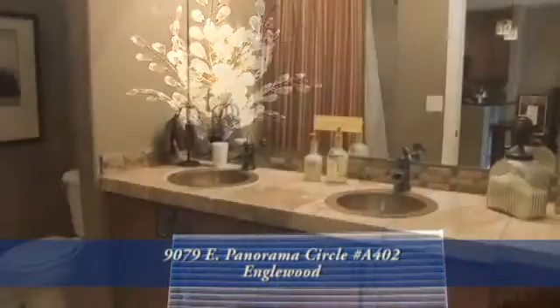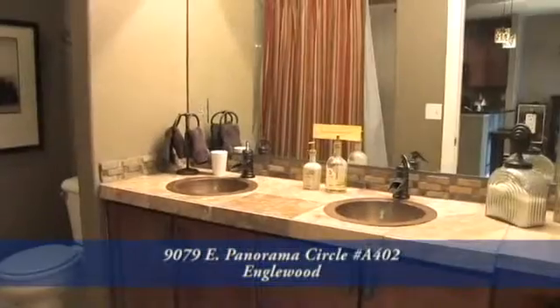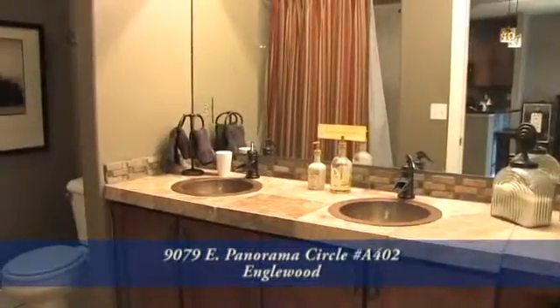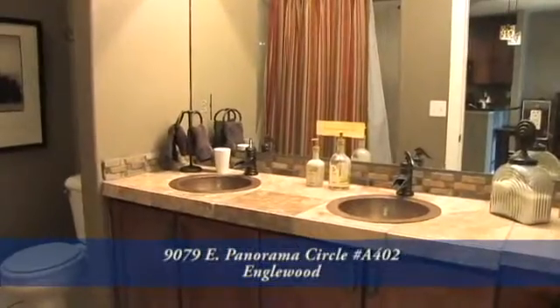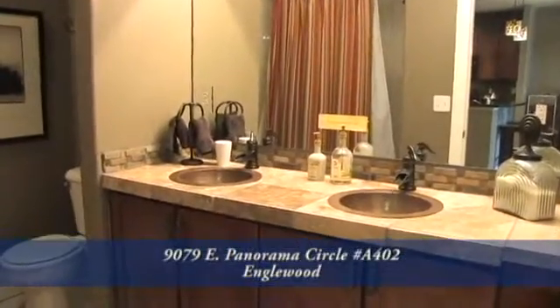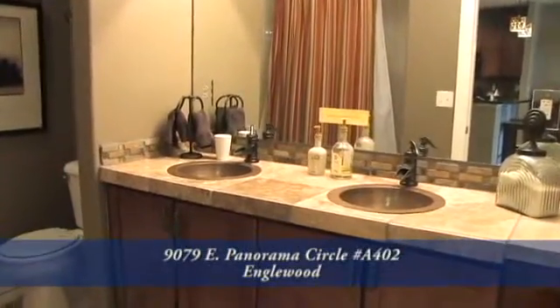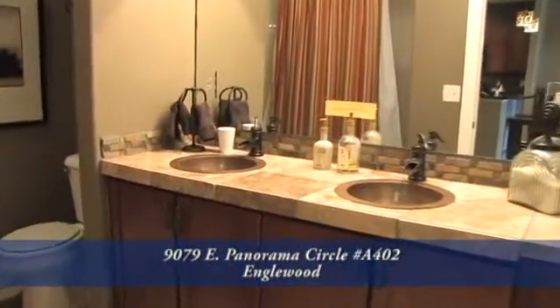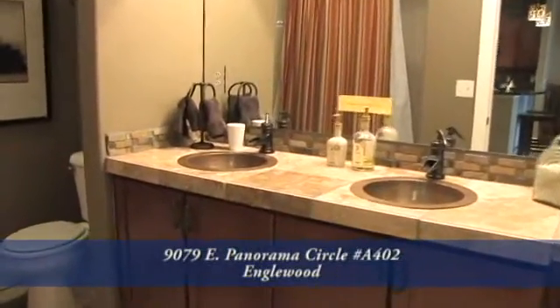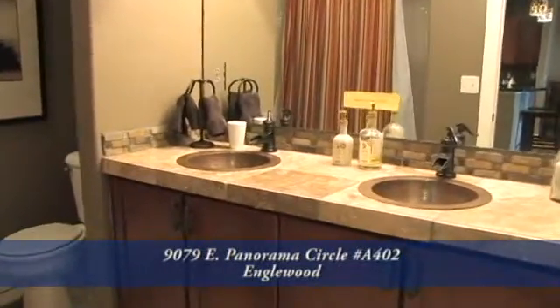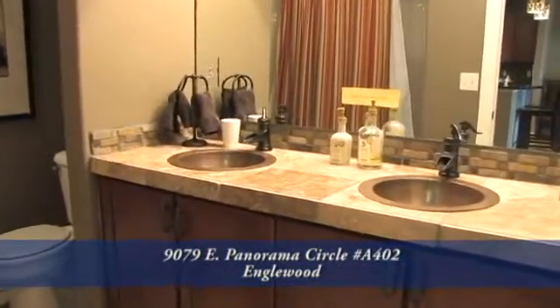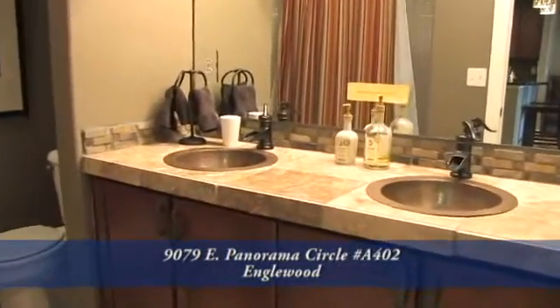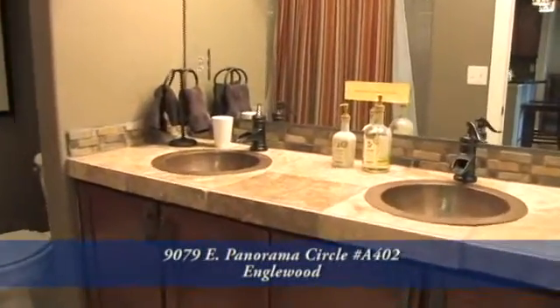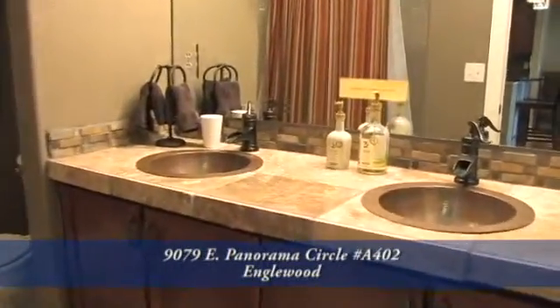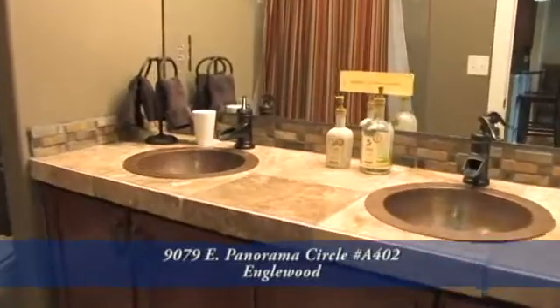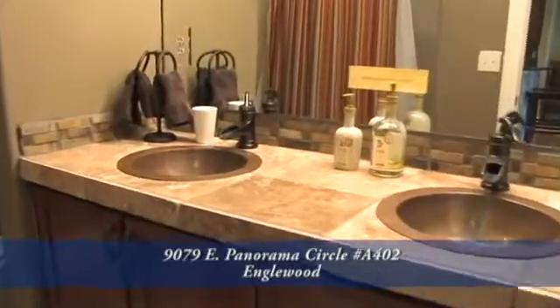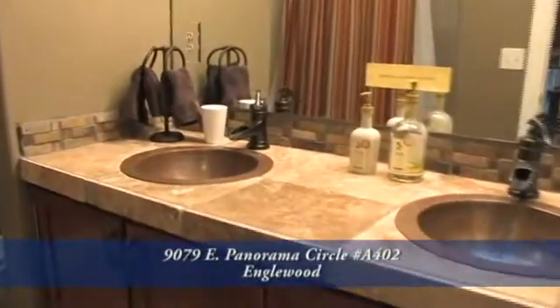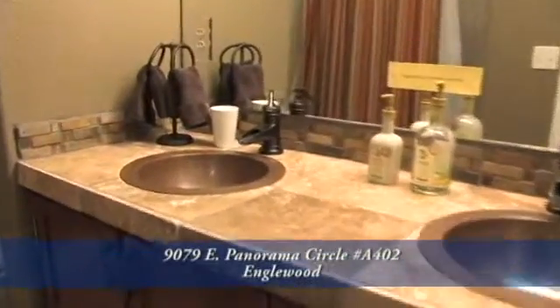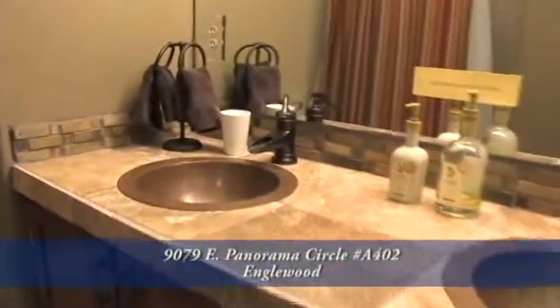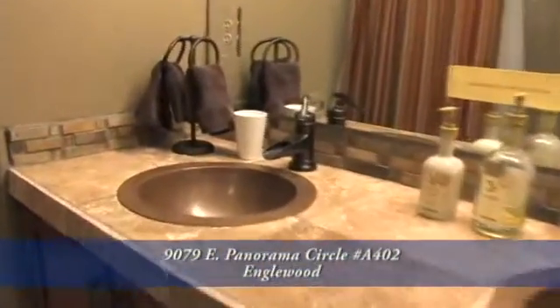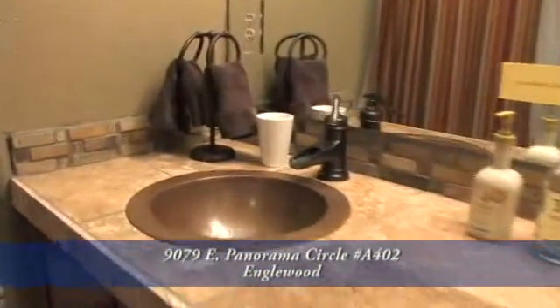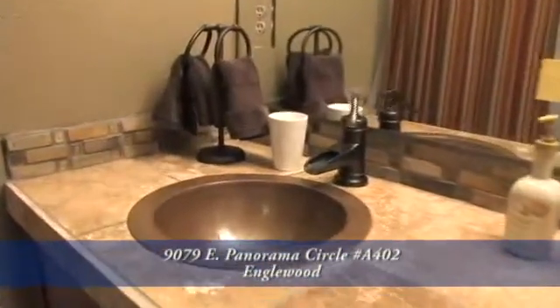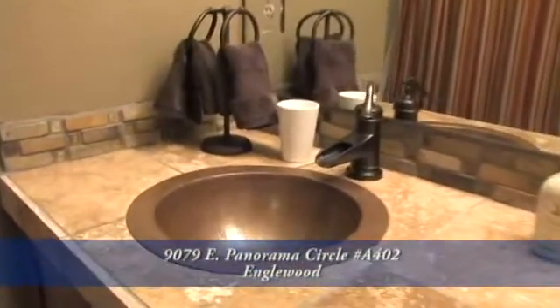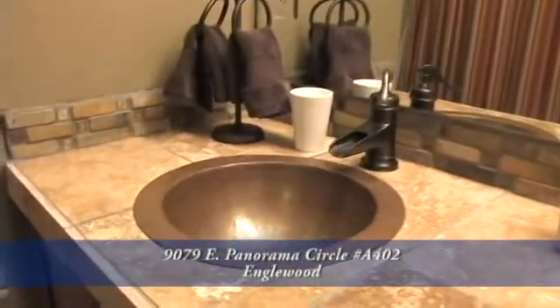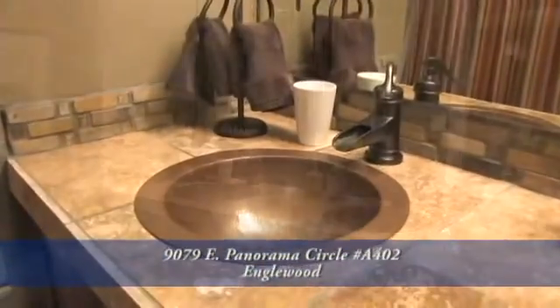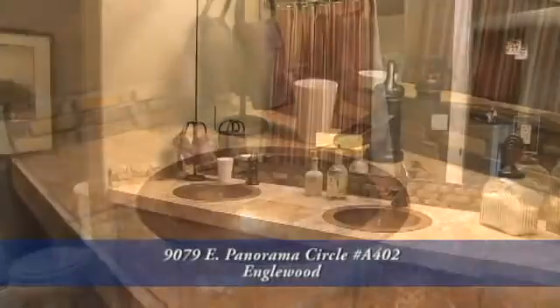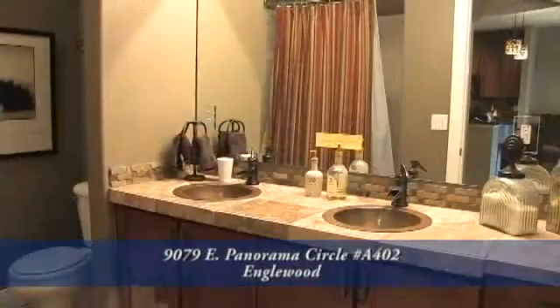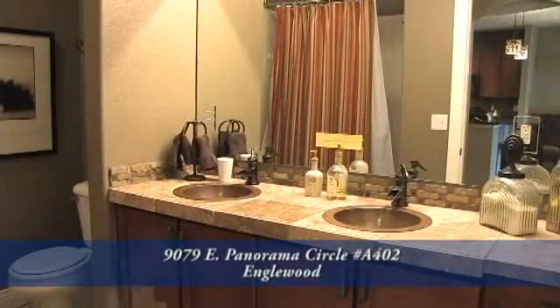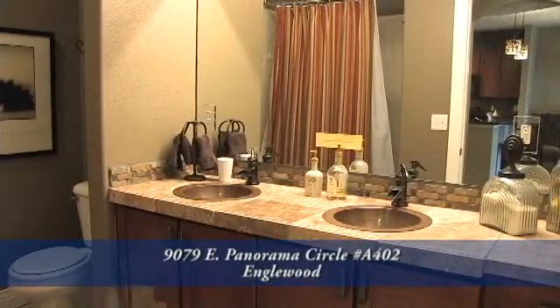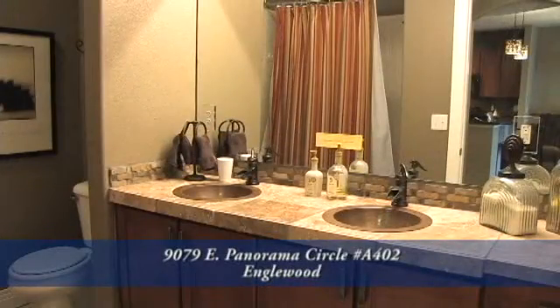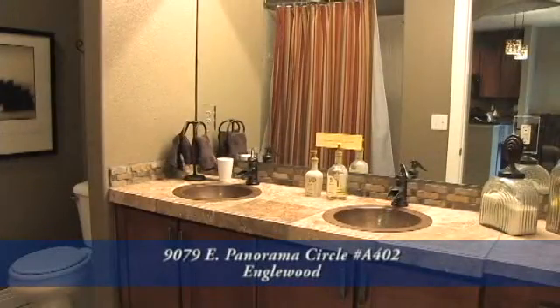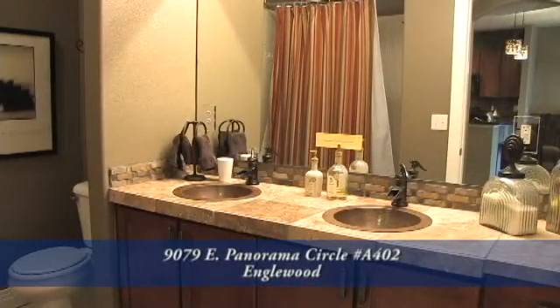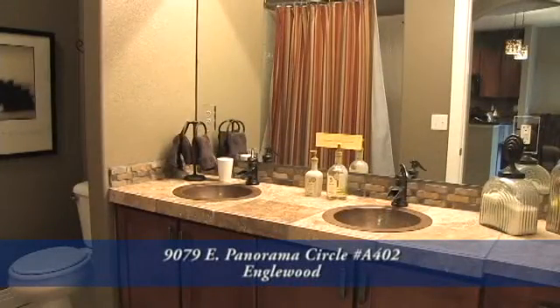This unit includes a very large bathroom with upgraded counters, bronze hammered sinks, bronze faucets, and designer colors. And the tub is a large oval tub with a shower.